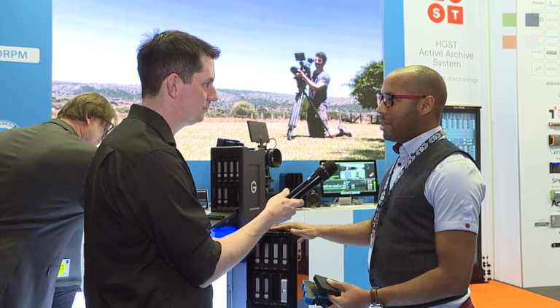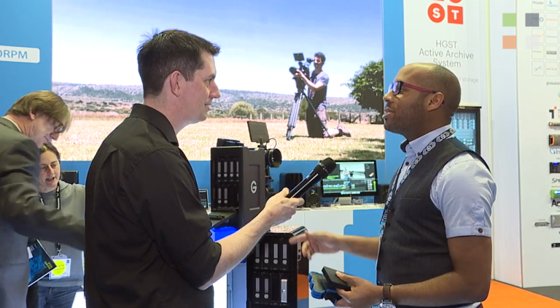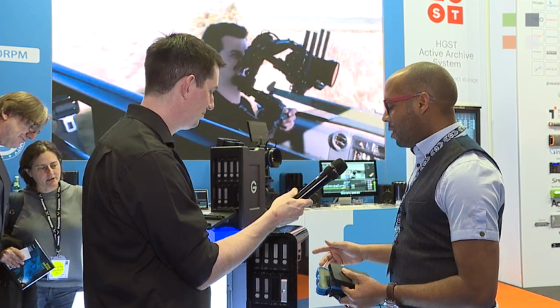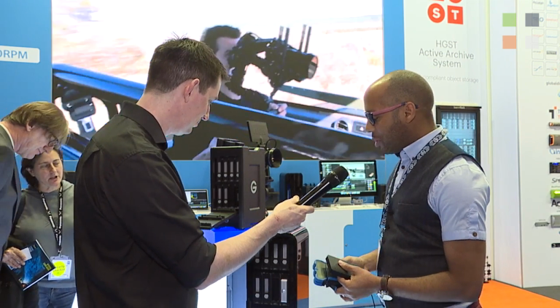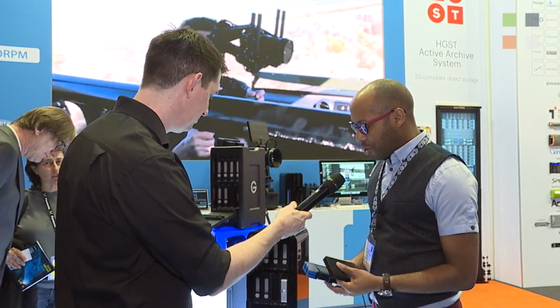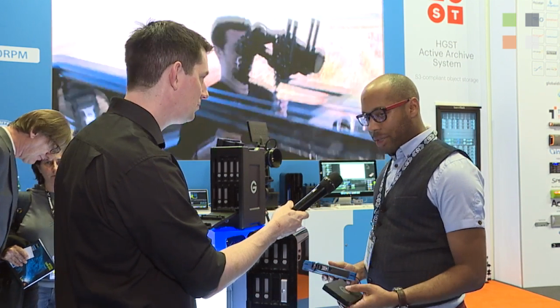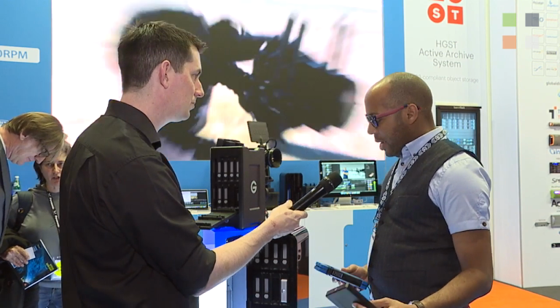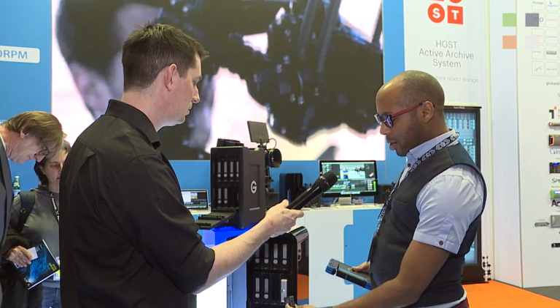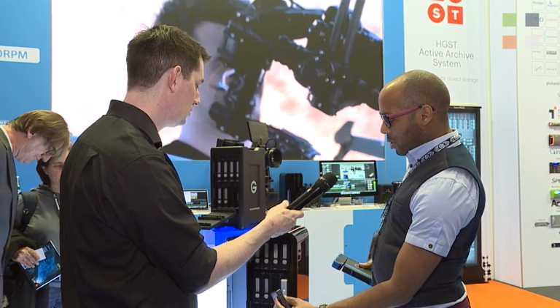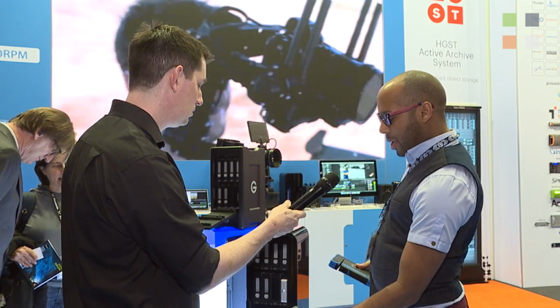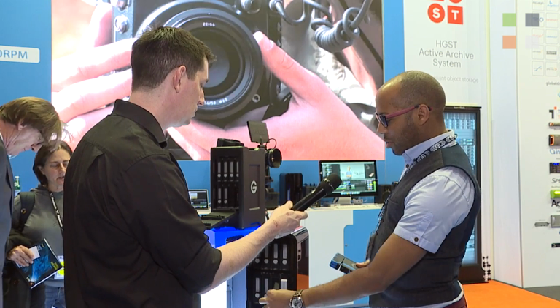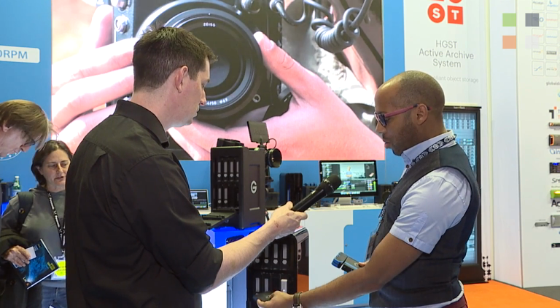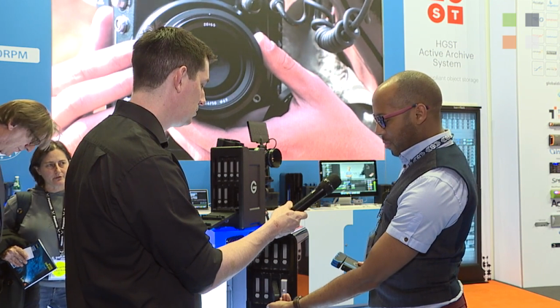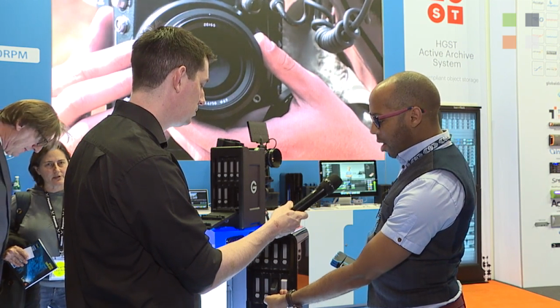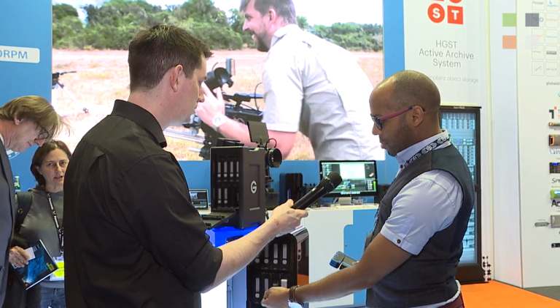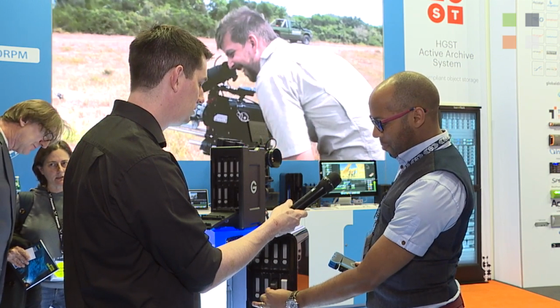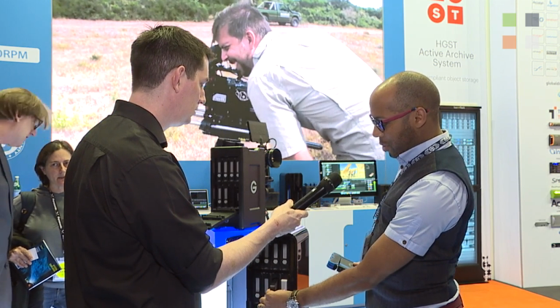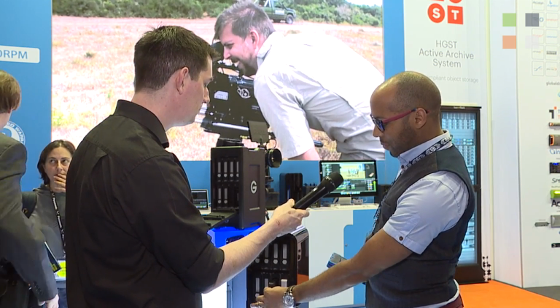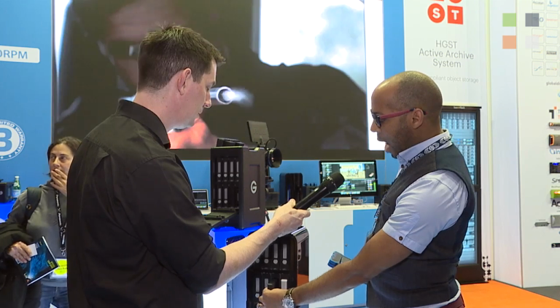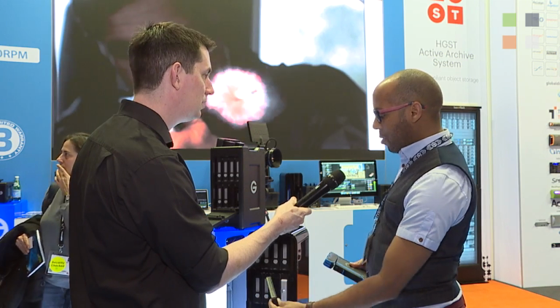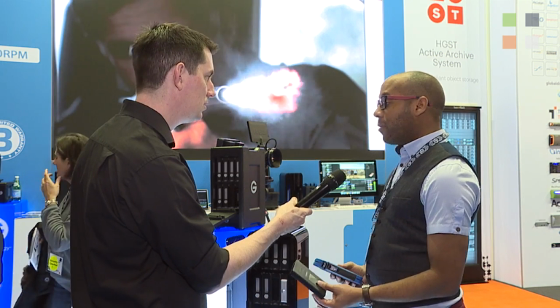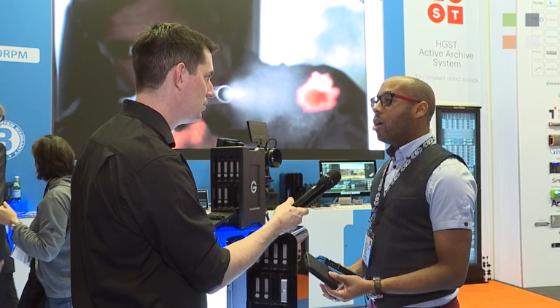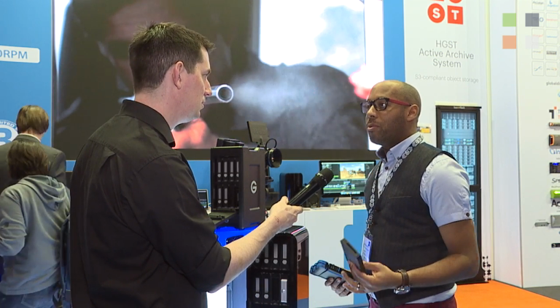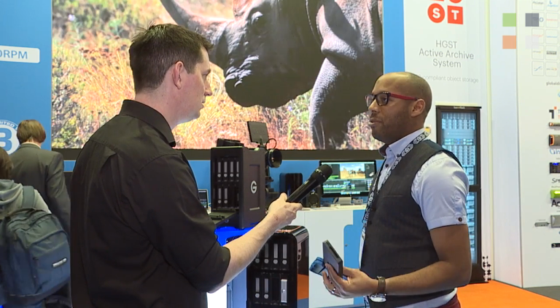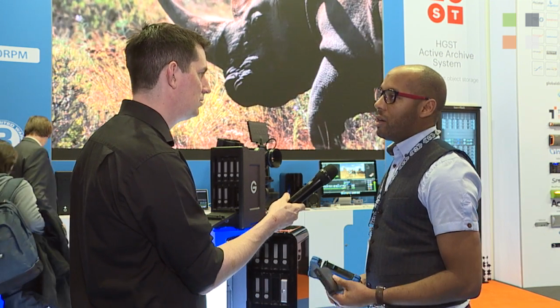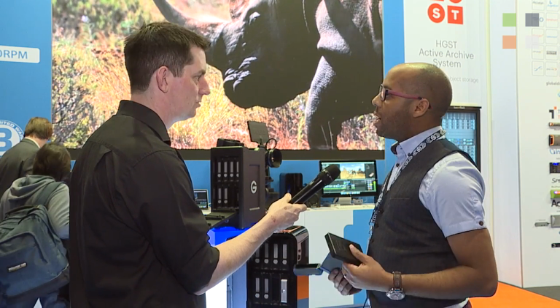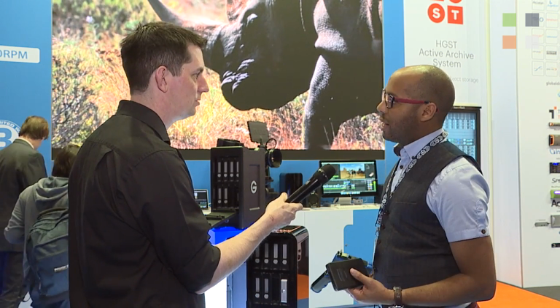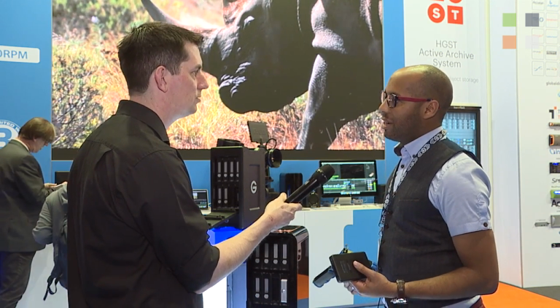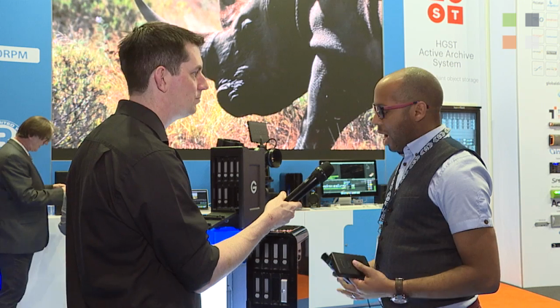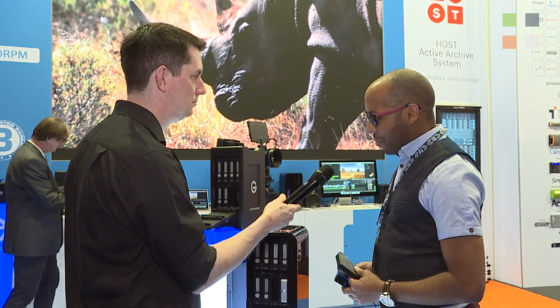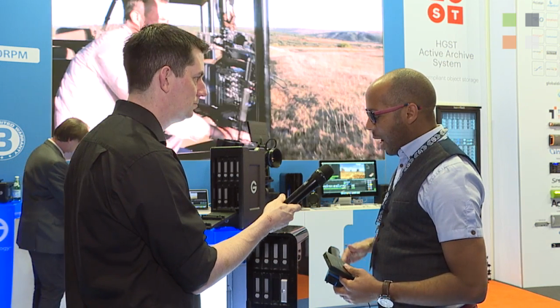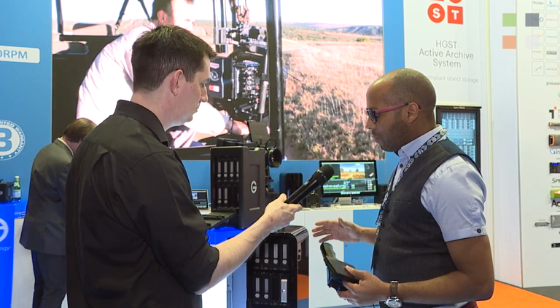The beauty with one of these — with a G-Speed Studio XL — is I can slide these straight on inside the drive, and I get the benefit of very, very fast, high-speed connection, and I love that.